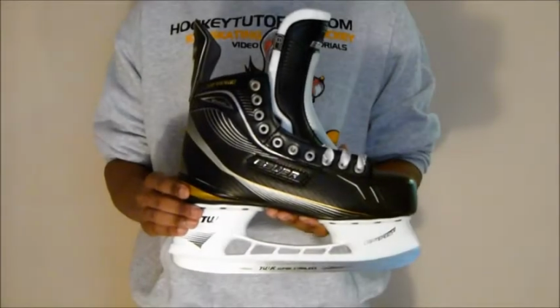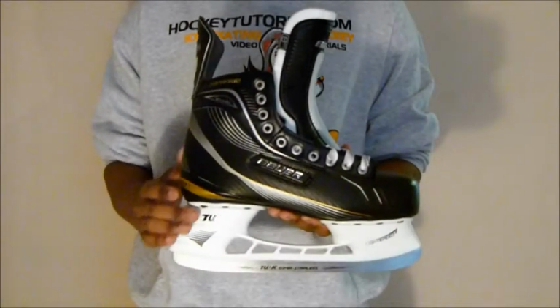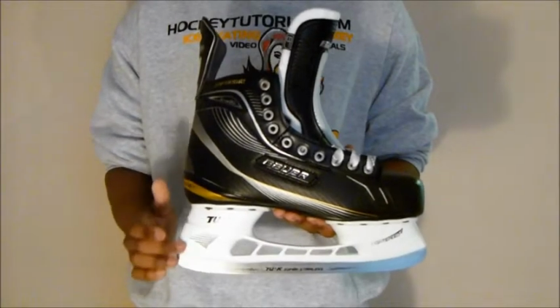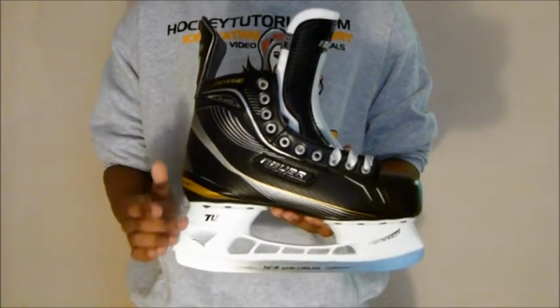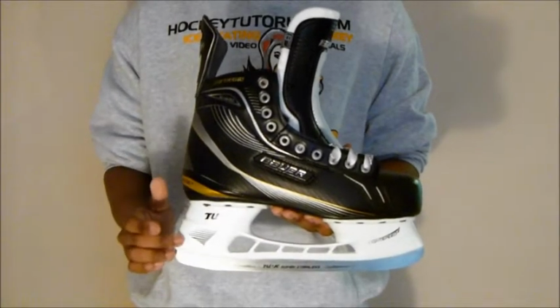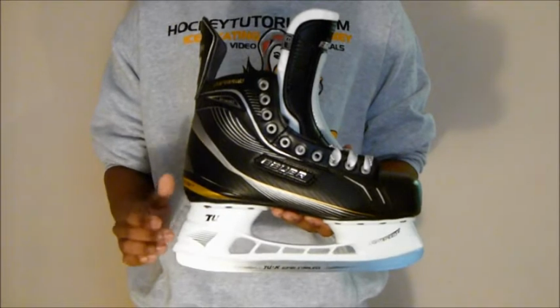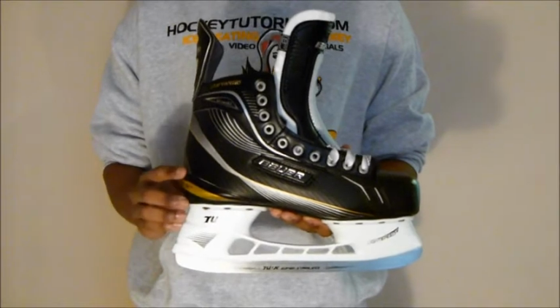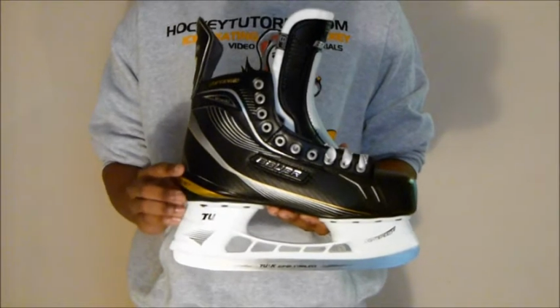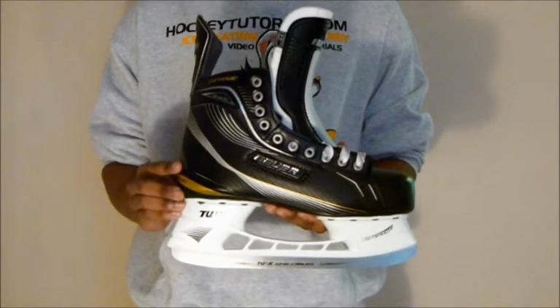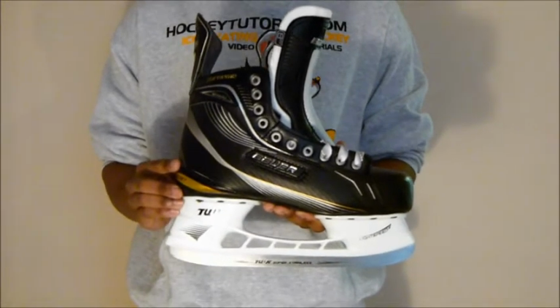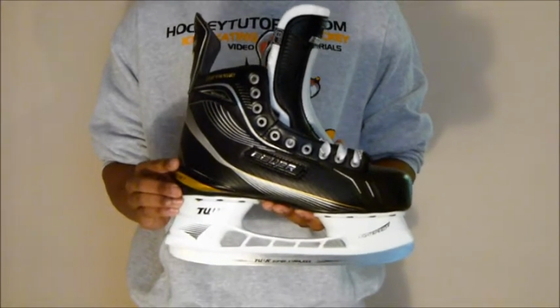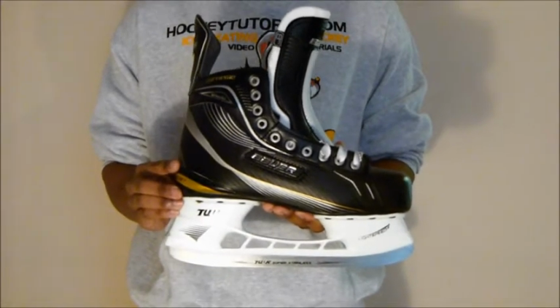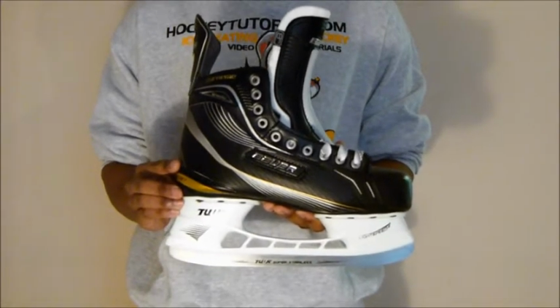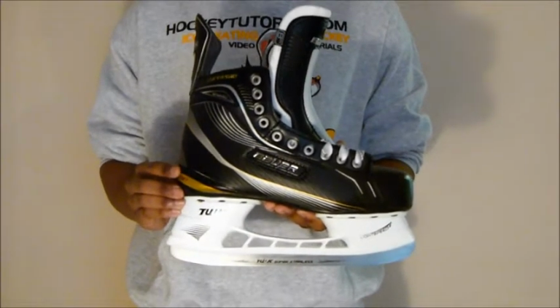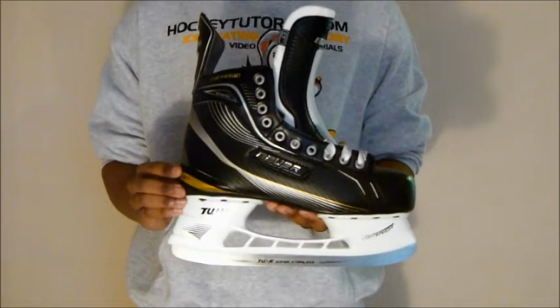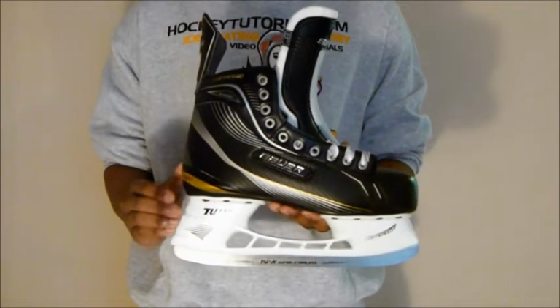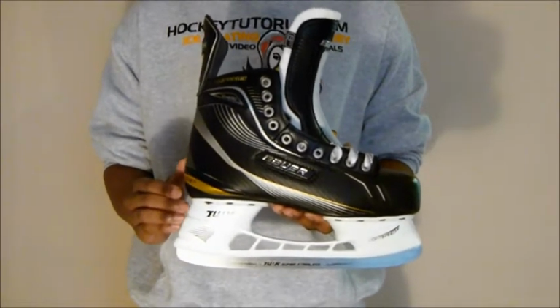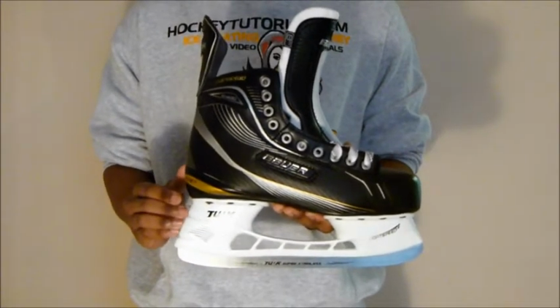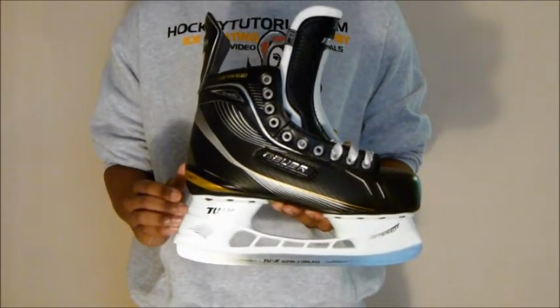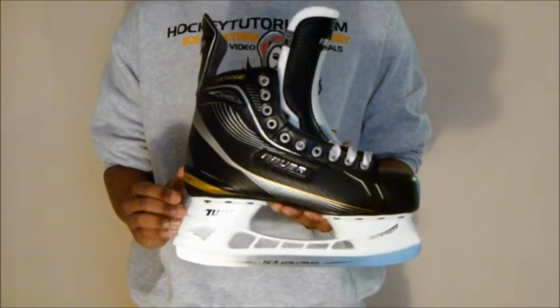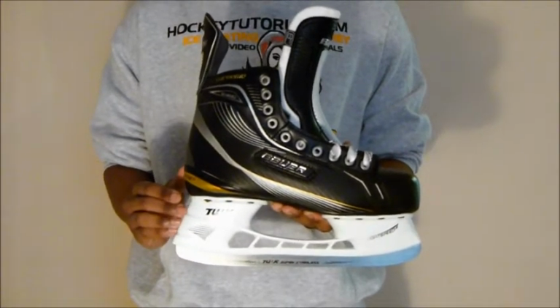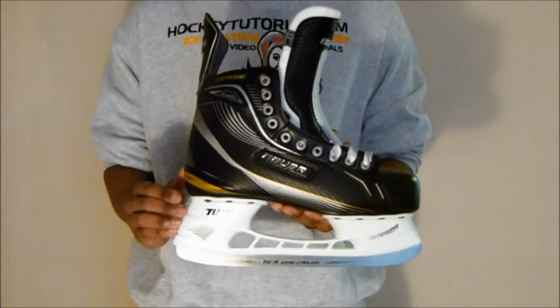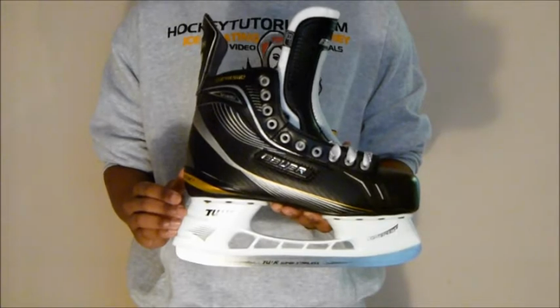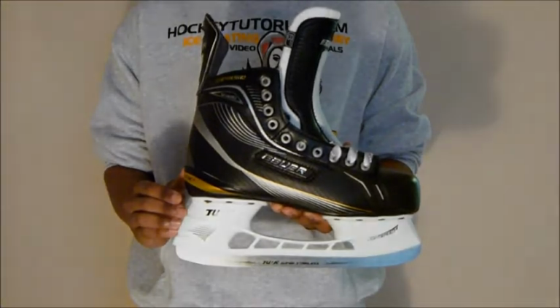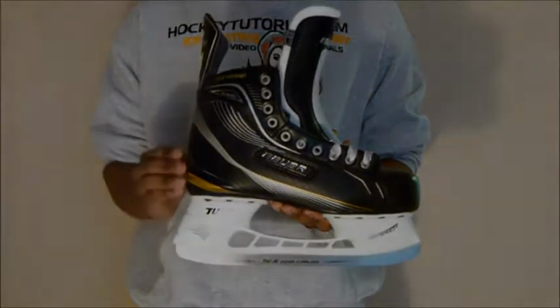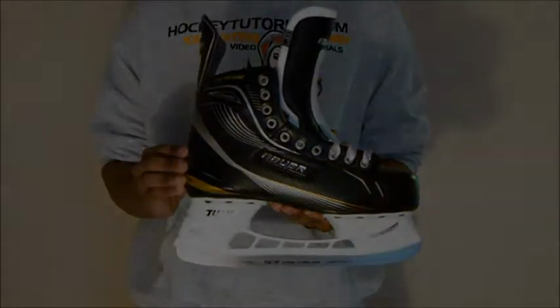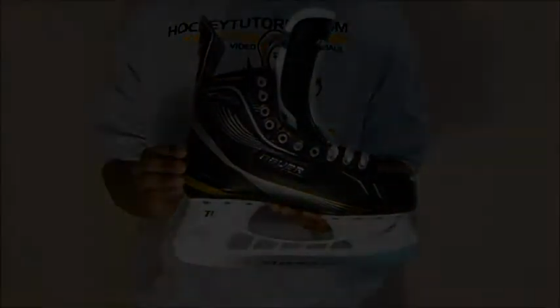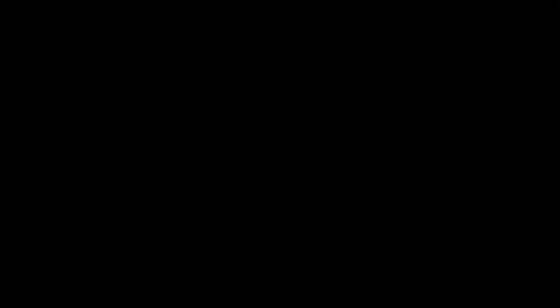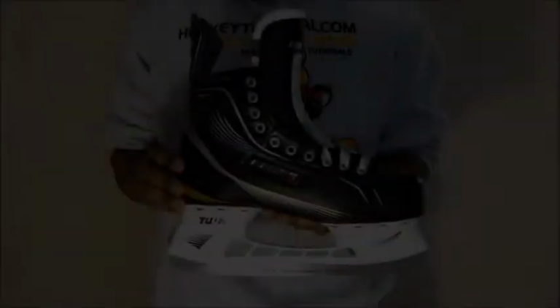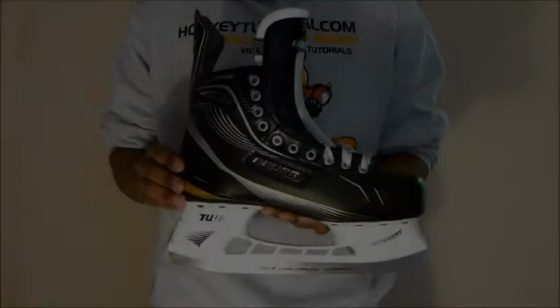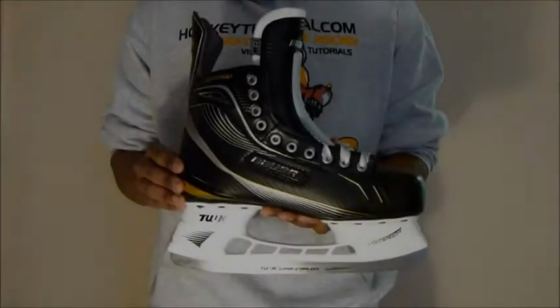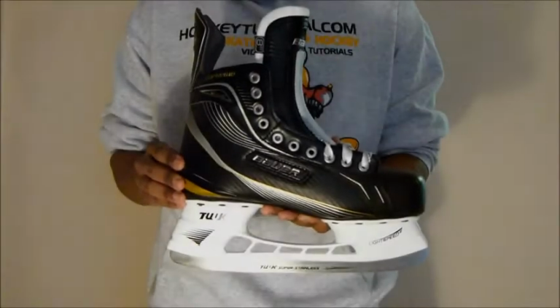Taking a quick look at the holder, with these Bauer Supreme skates you get a Light Speed 2 holder, which puts you at the right distance from the ice, giving you great overall control.